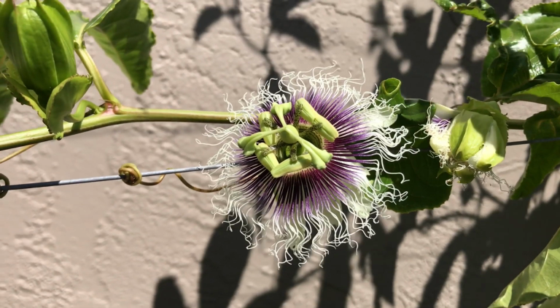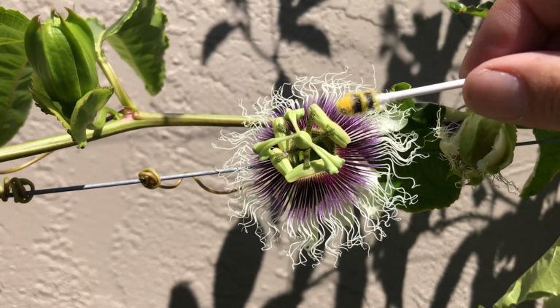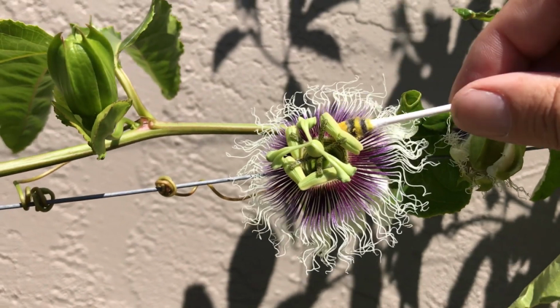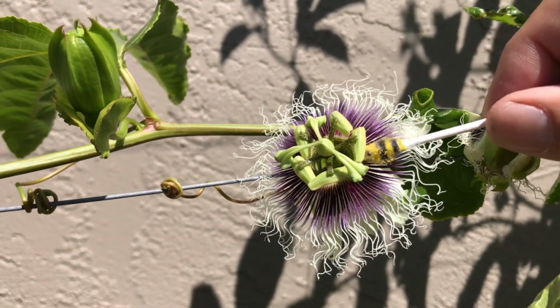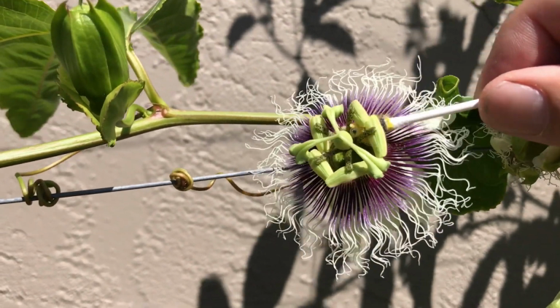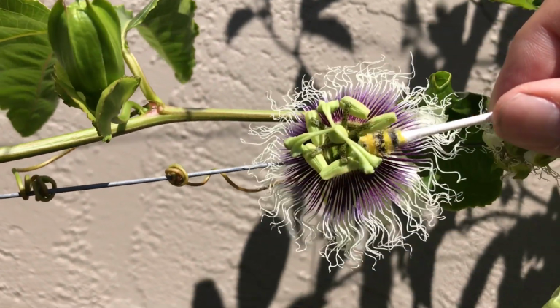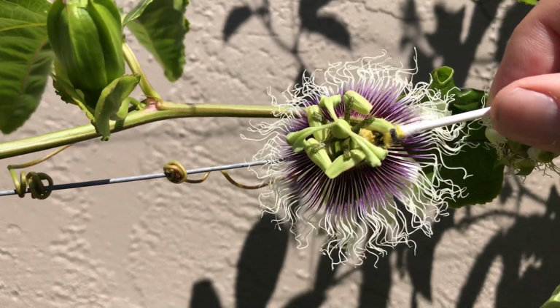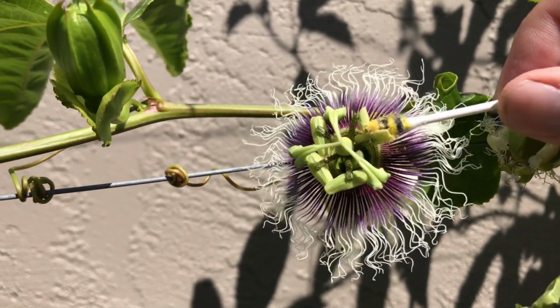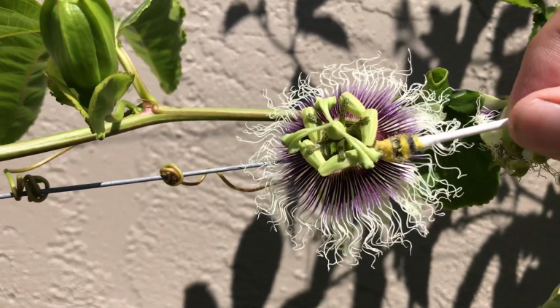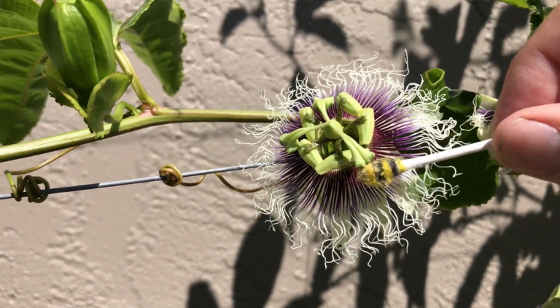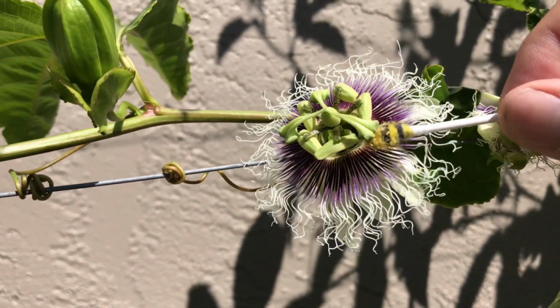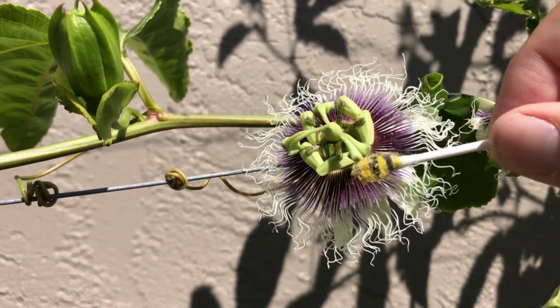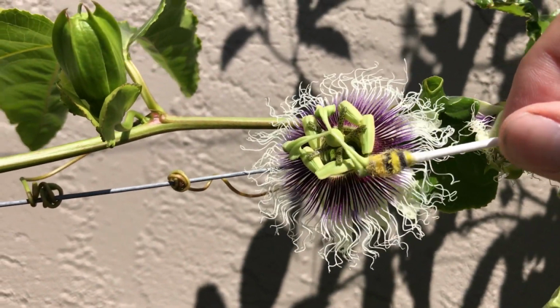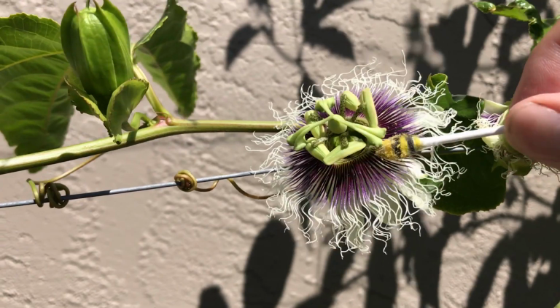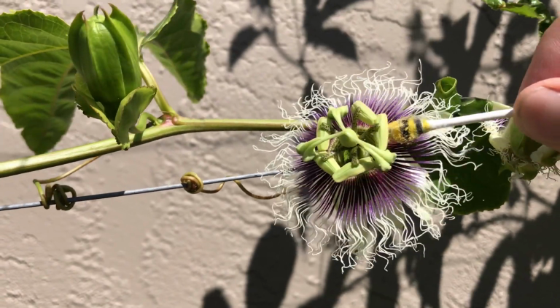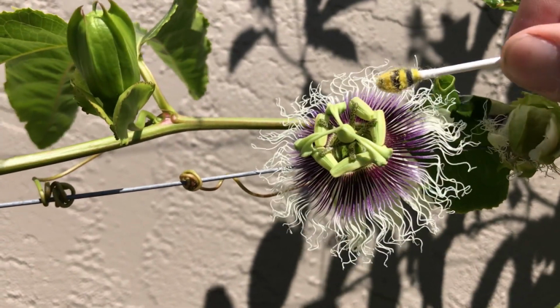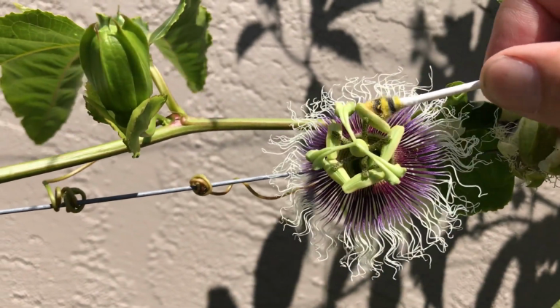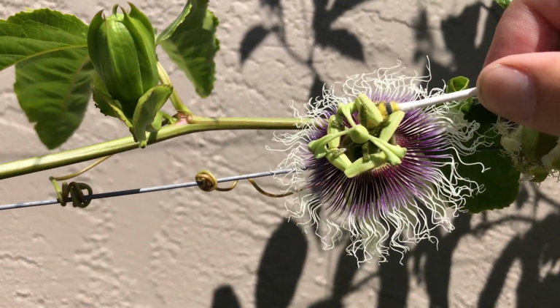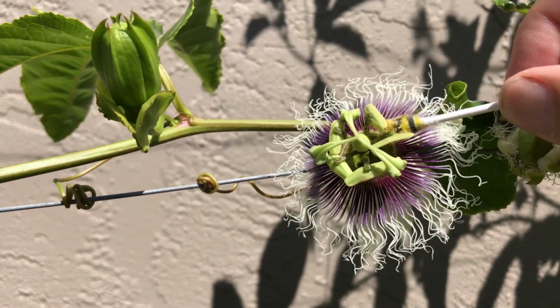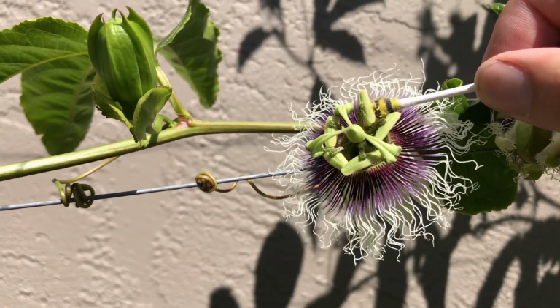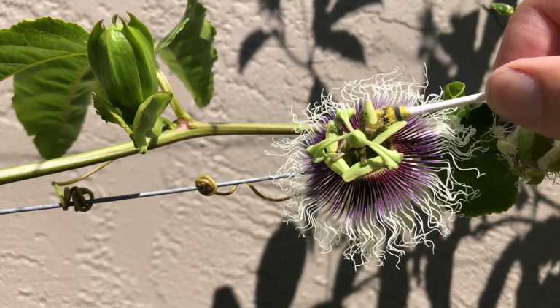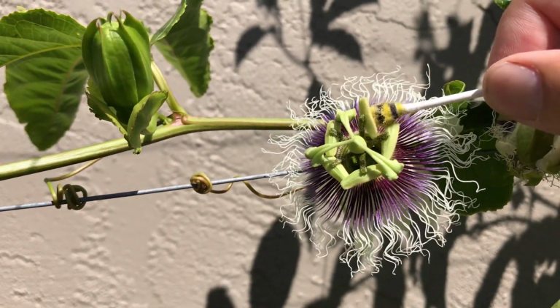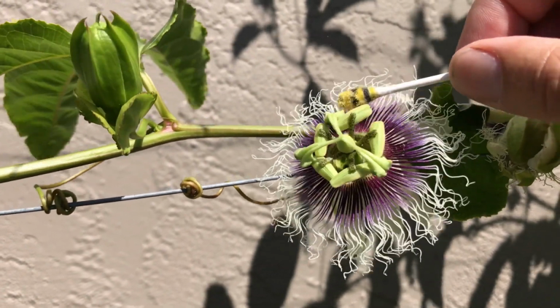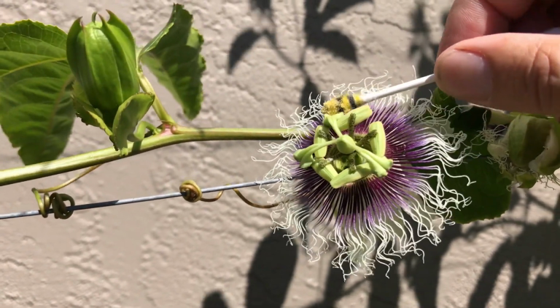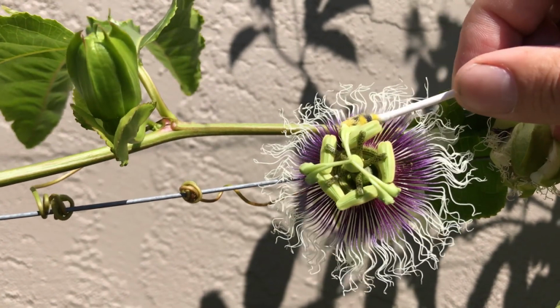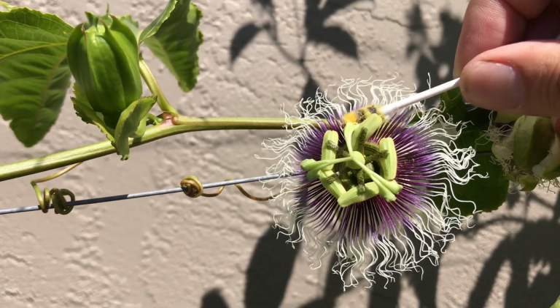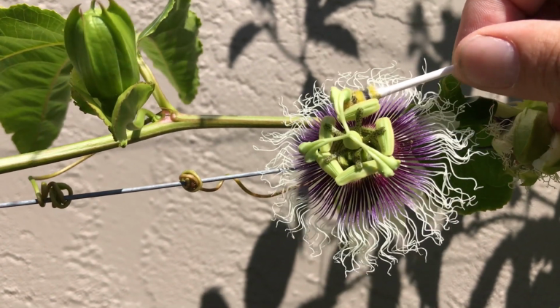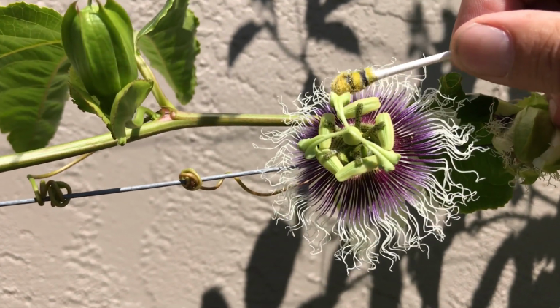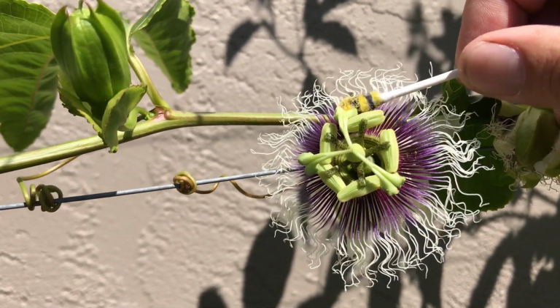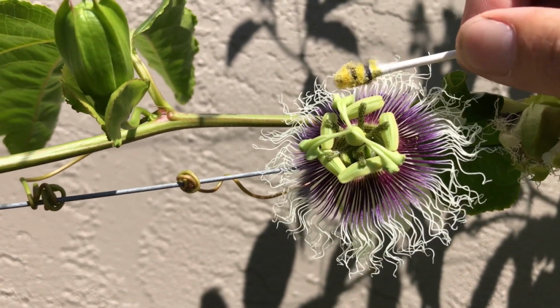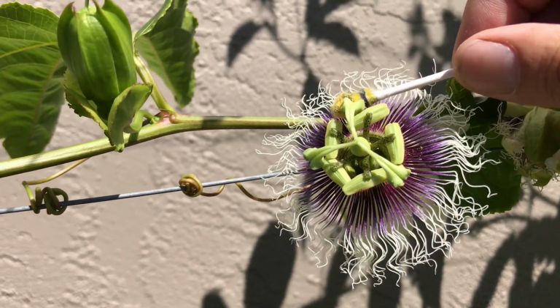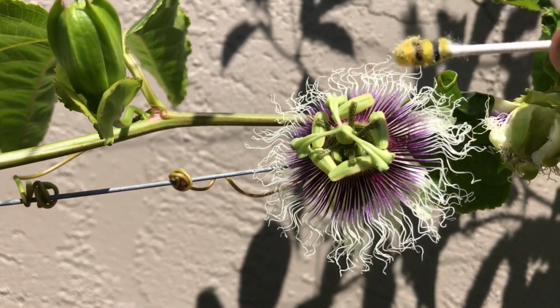So here we go. We're taking our bee and we are rubbing it on the anther and putting it on the stigma. So we're collecting the pollen and we're putting it on the pollen receptacle.